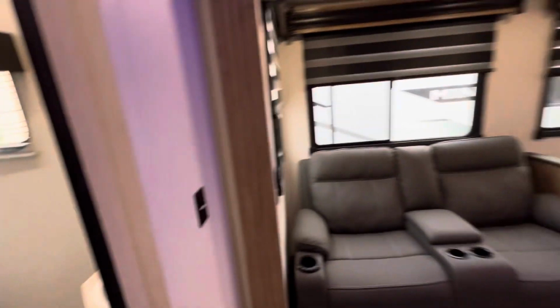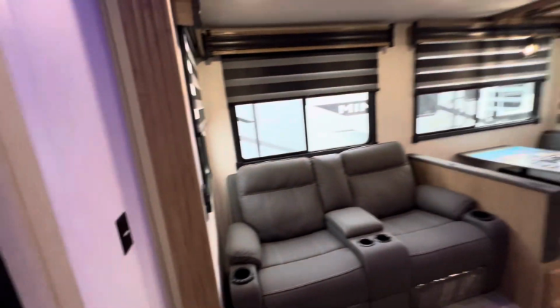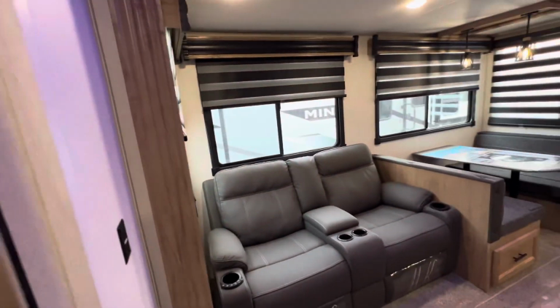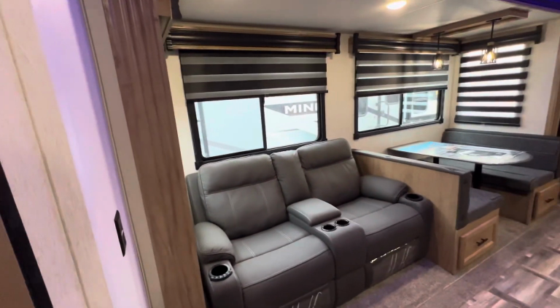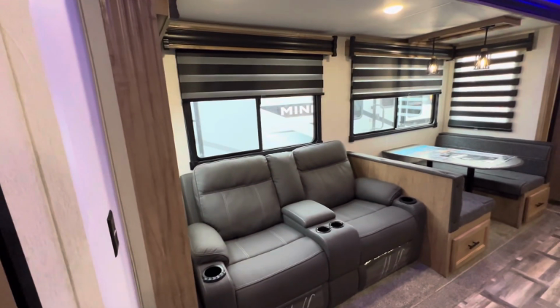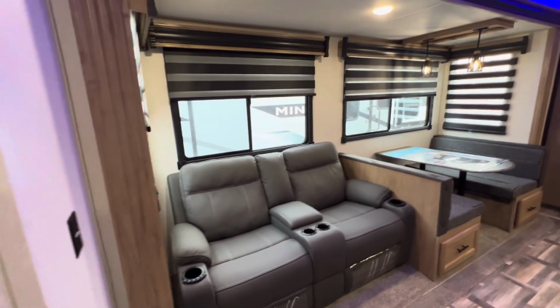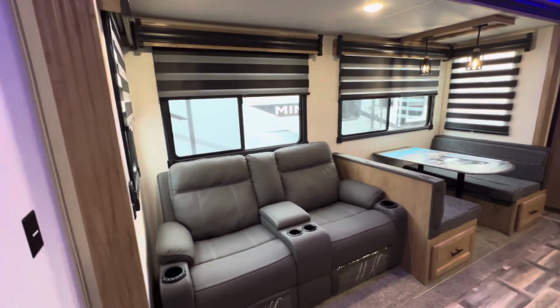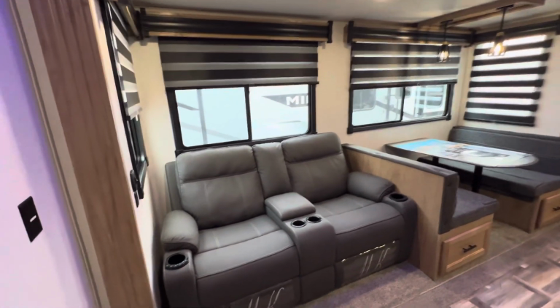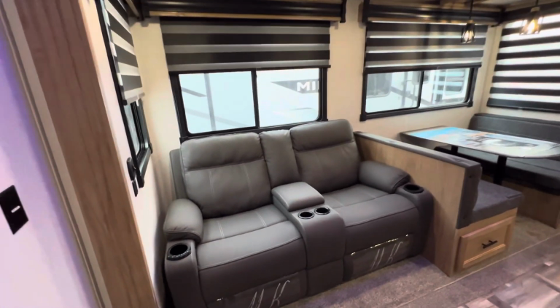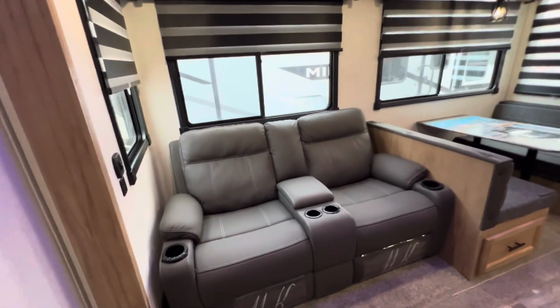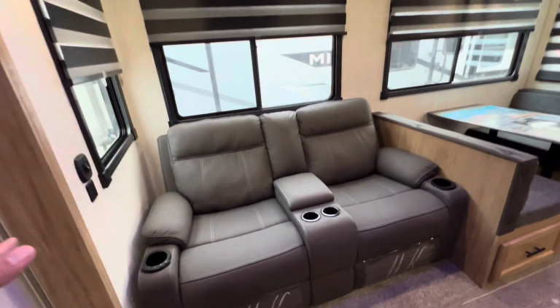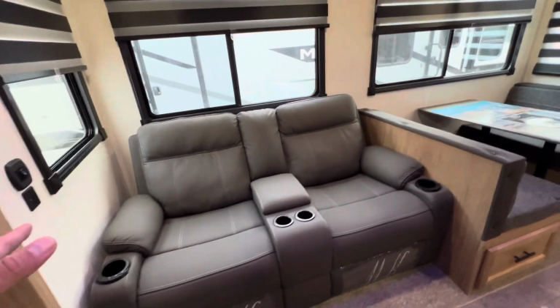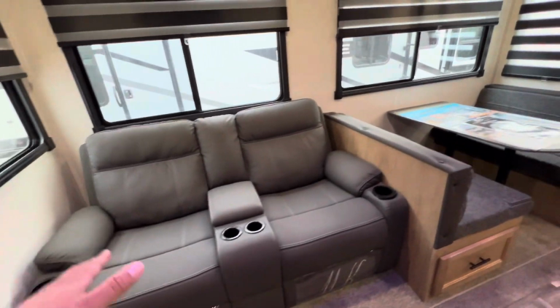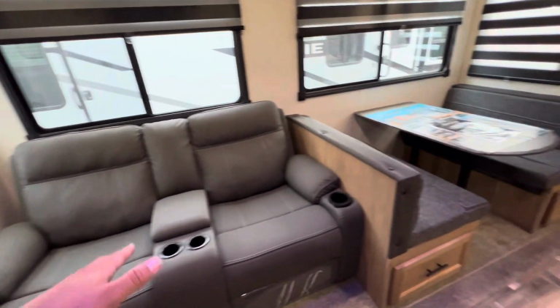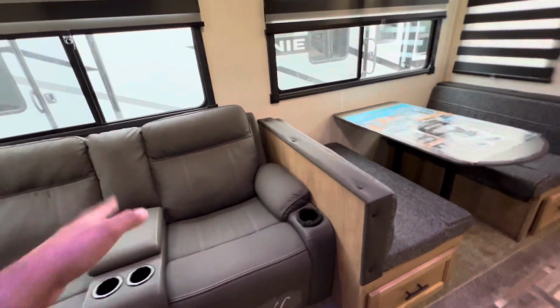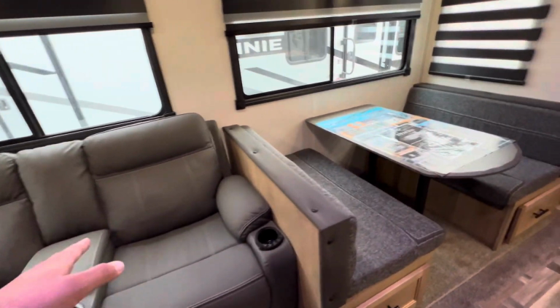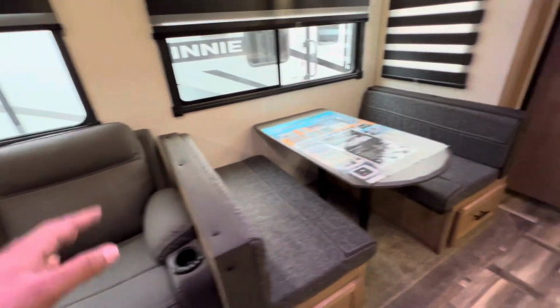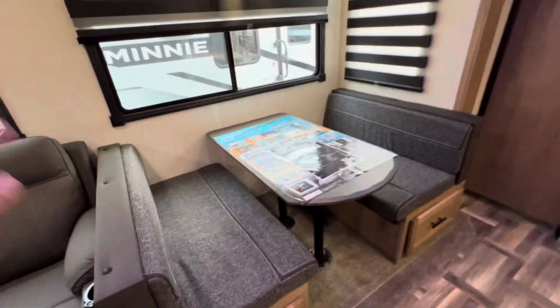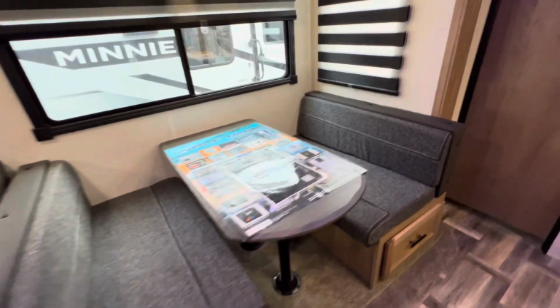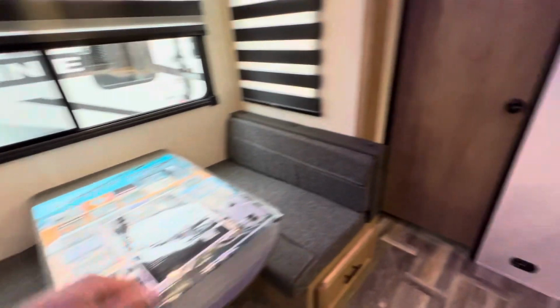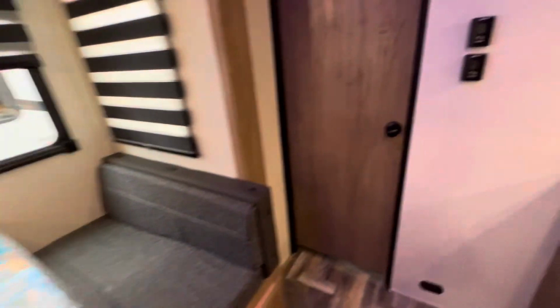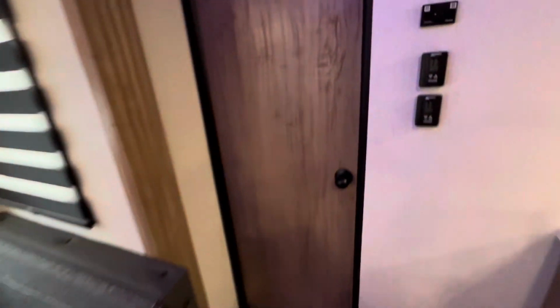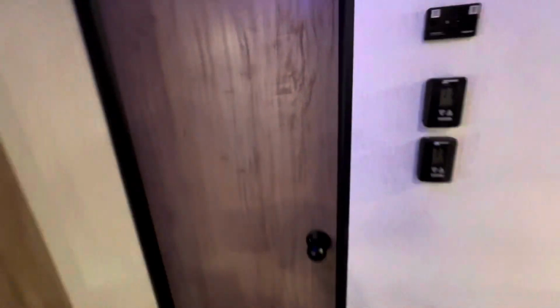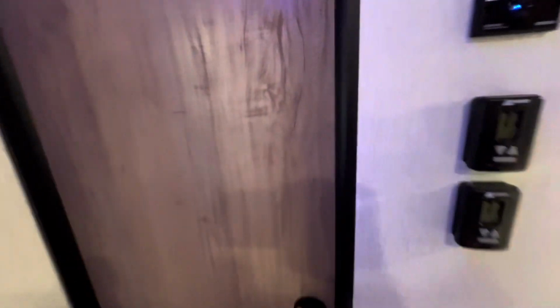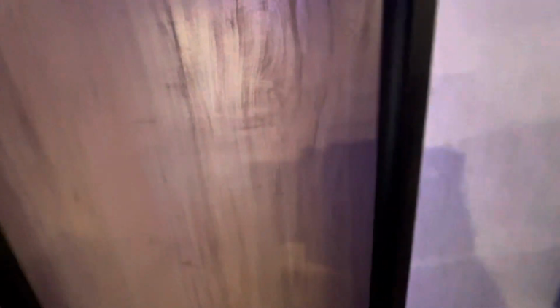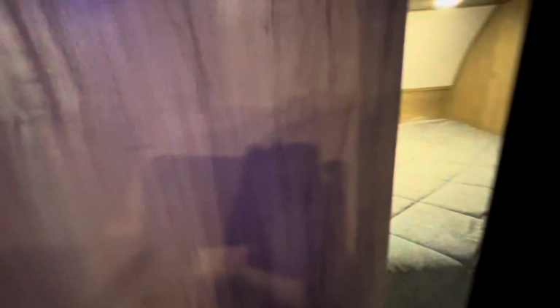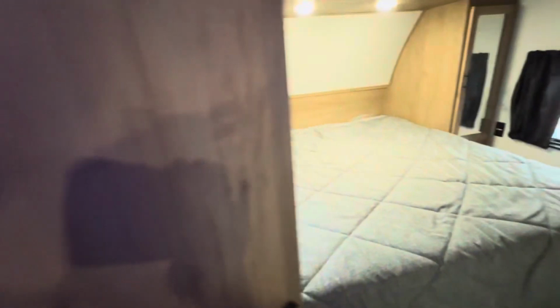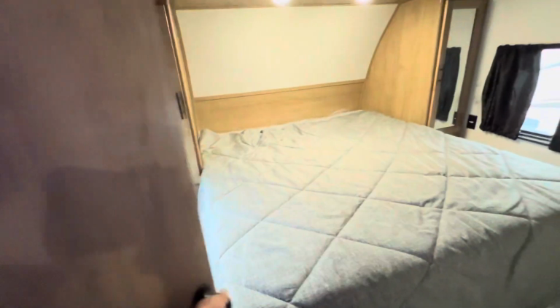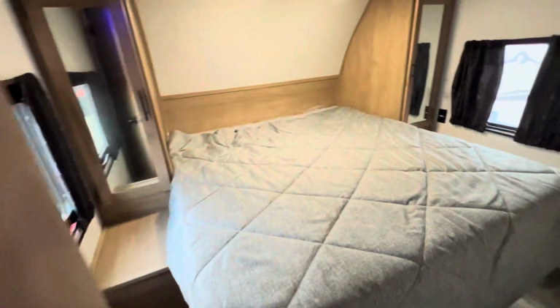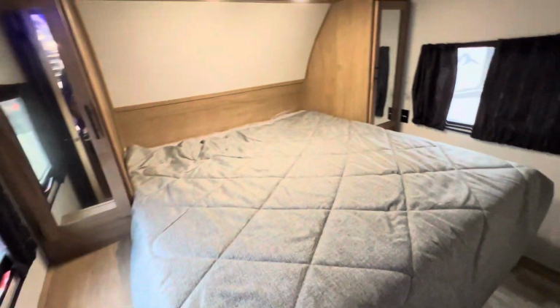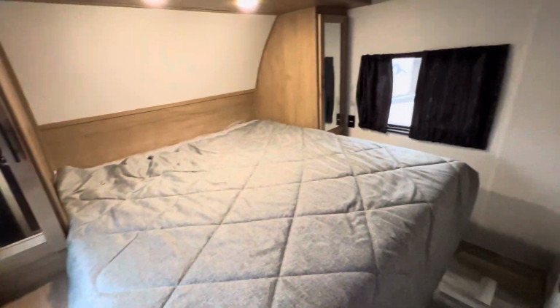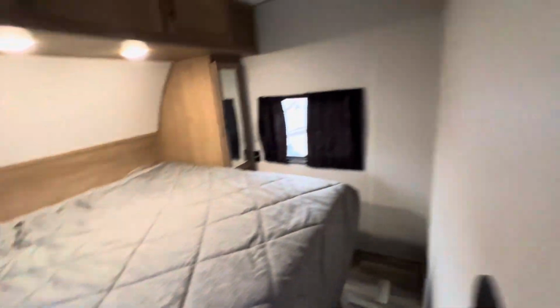Wider width with the Wolfpack's 102 inches total. Here we have the slide with heat and massage recliners. A dinette that easily converts into a bed. Main bedroom in the front here with a king-size bed.